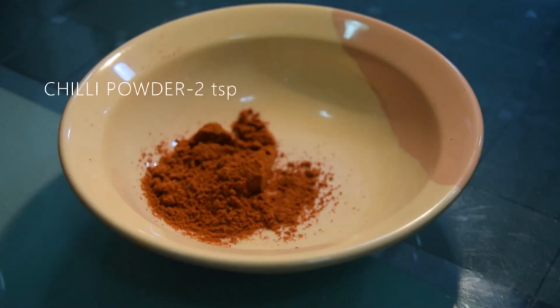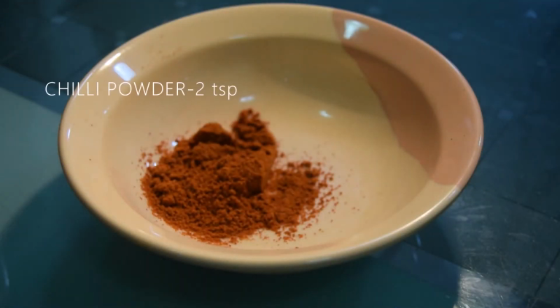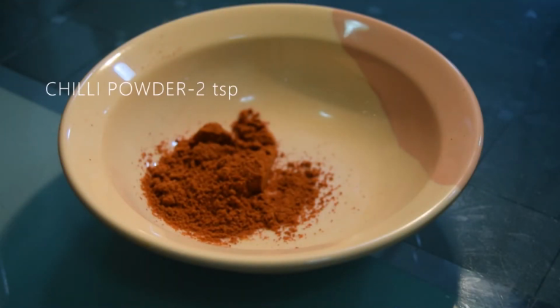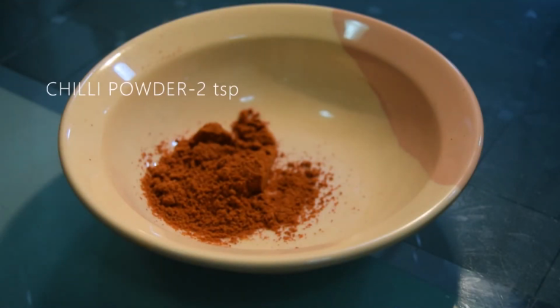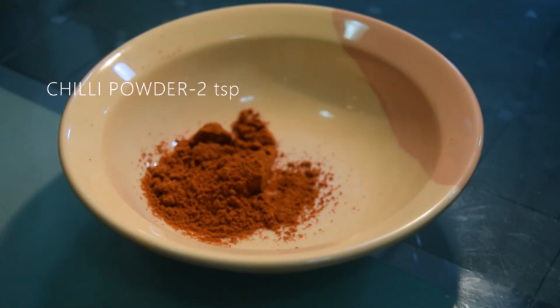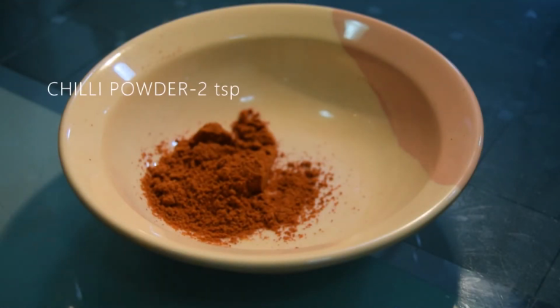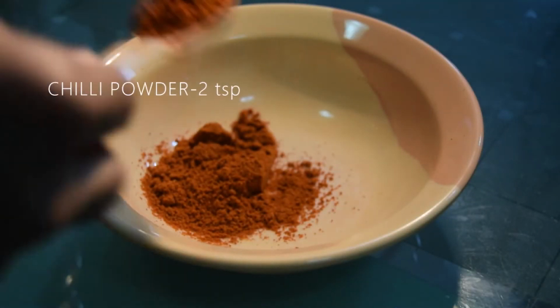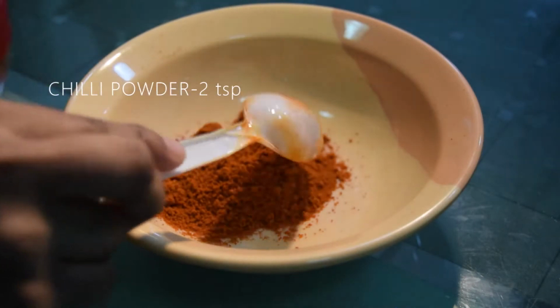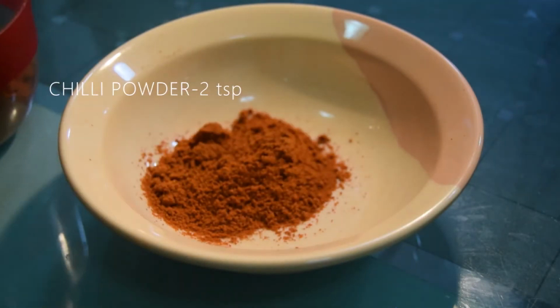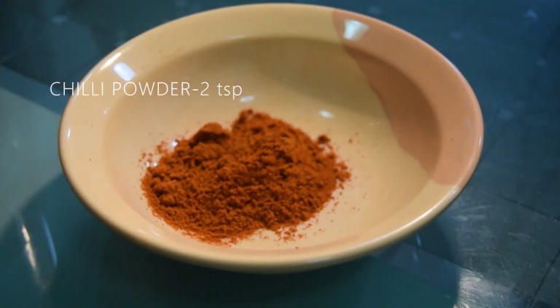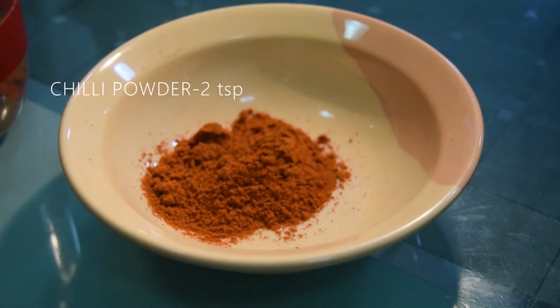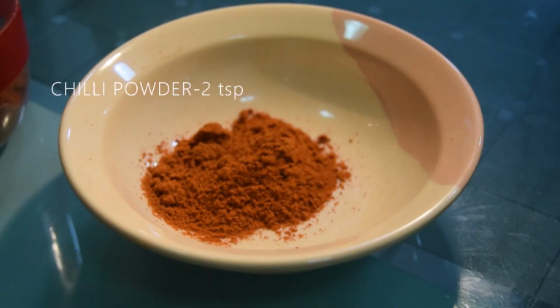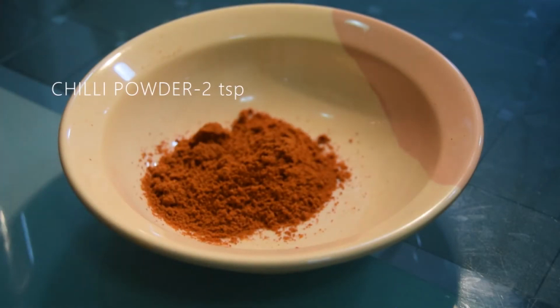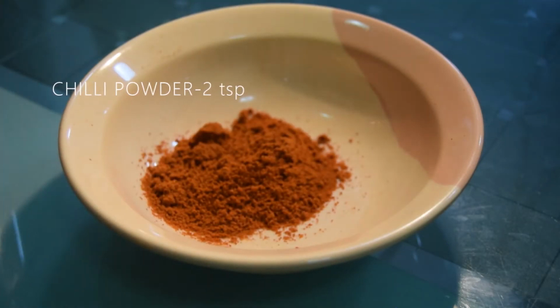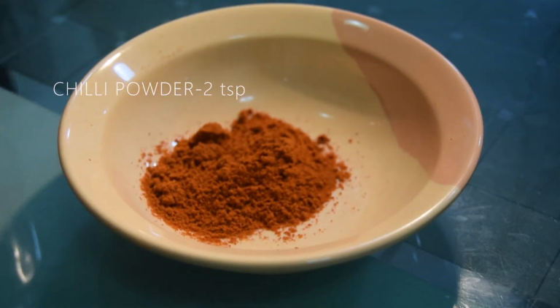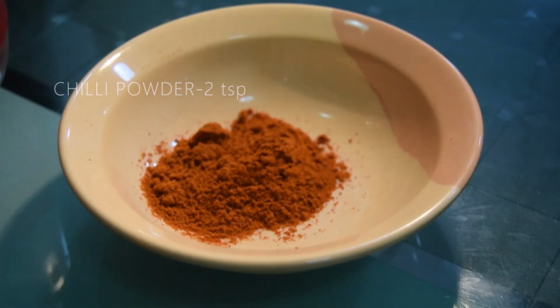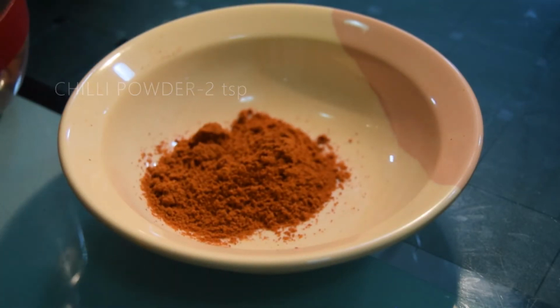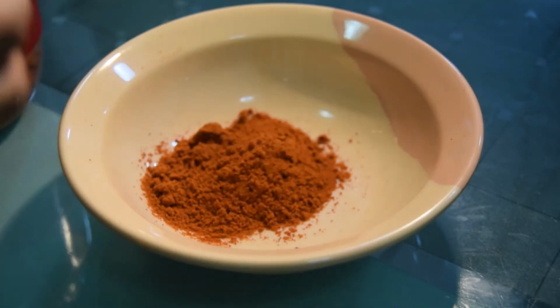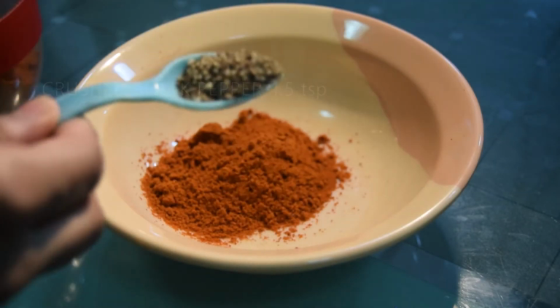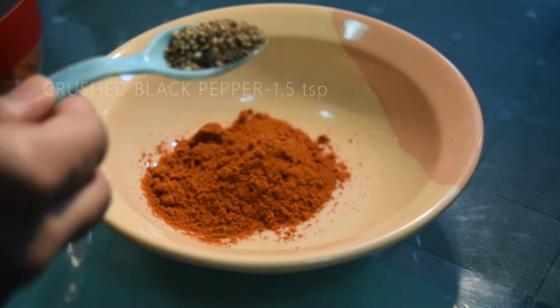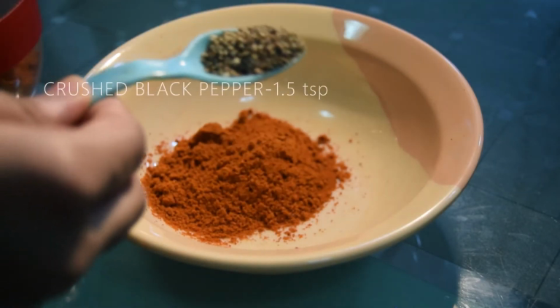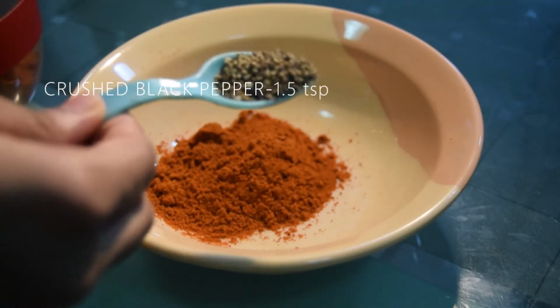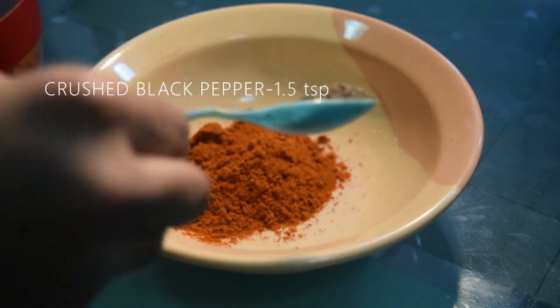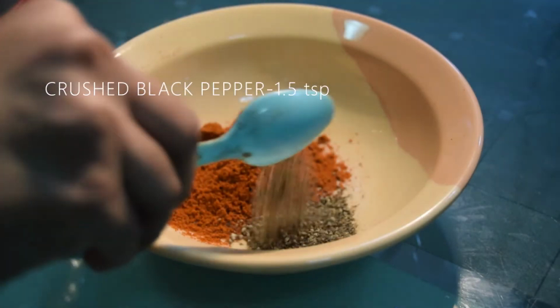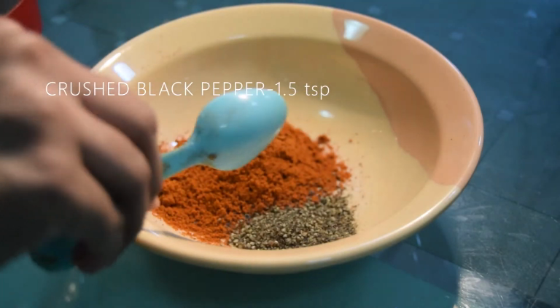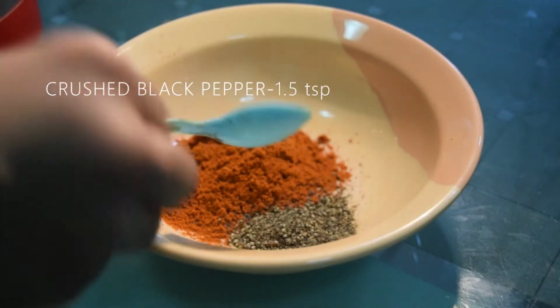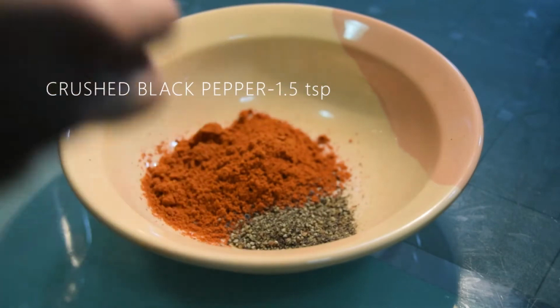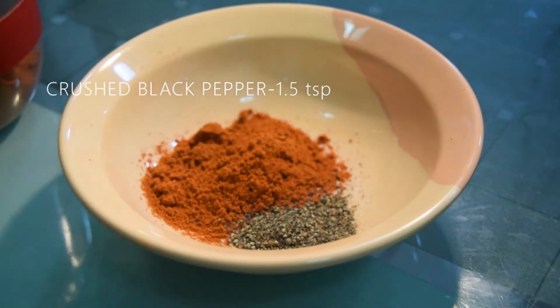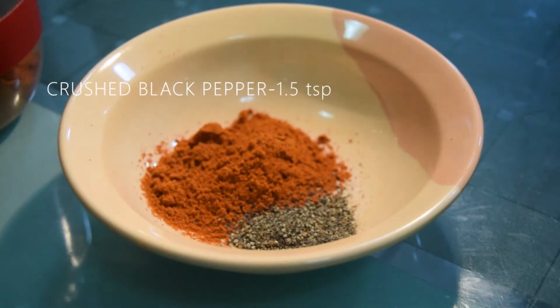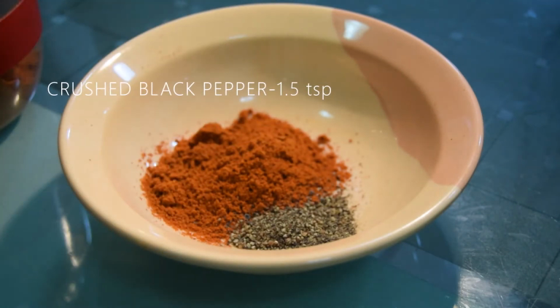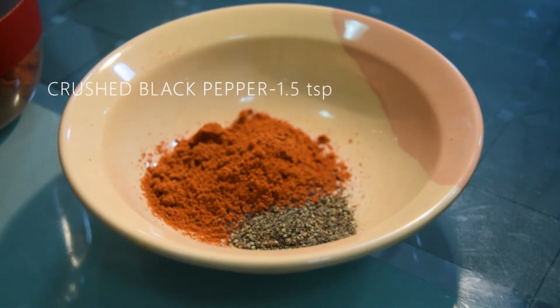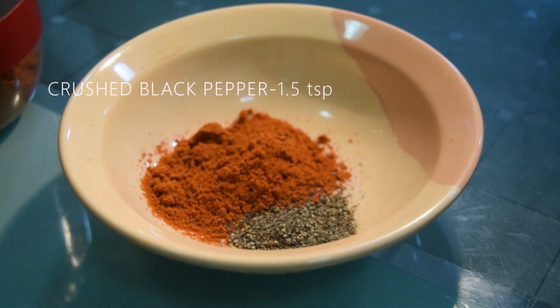For the marinade, we'll need 2 teaspoons of chili powder and 1 and a half teaspoons of crushed black pepper or black pepper powder.